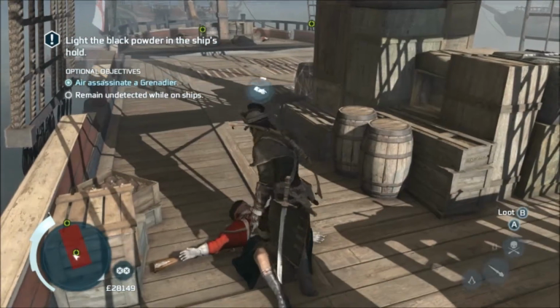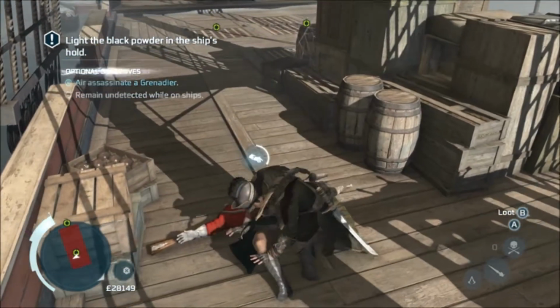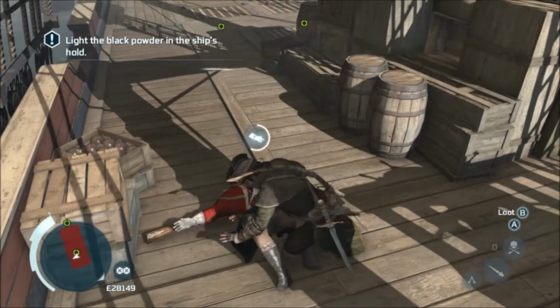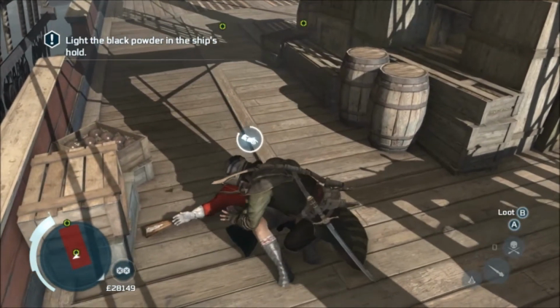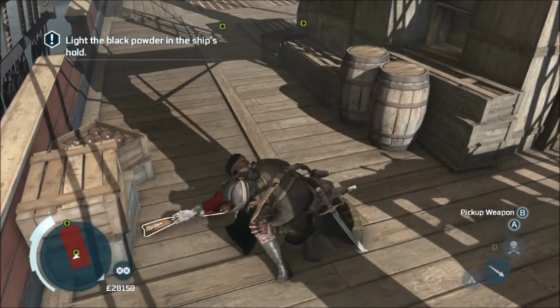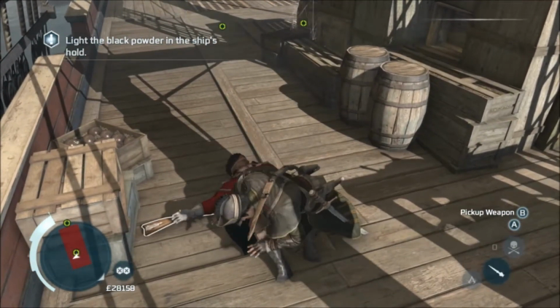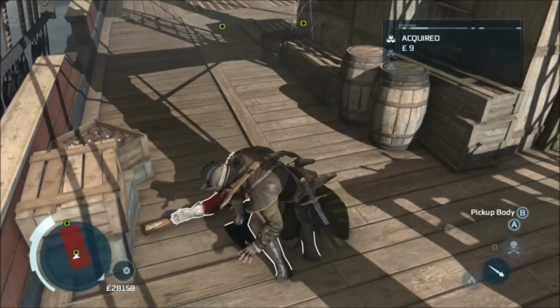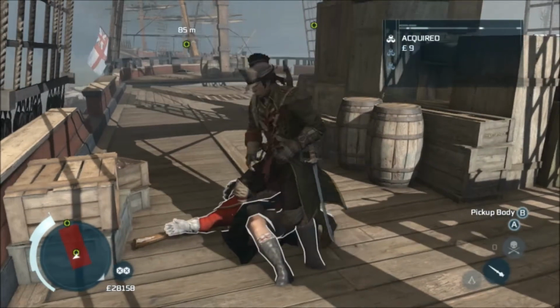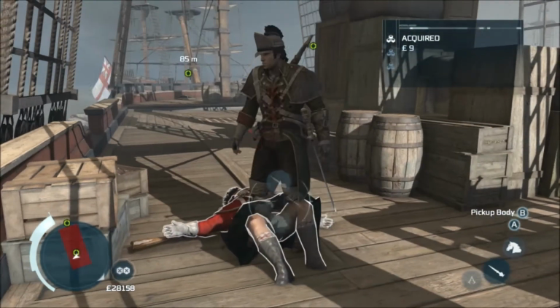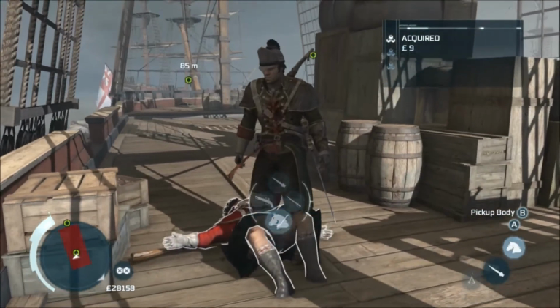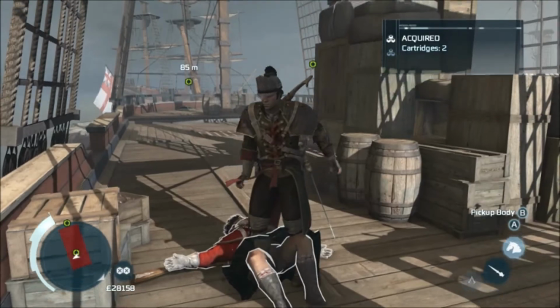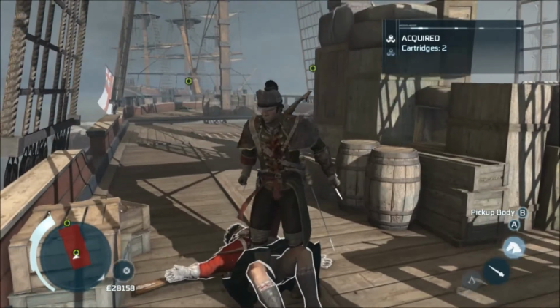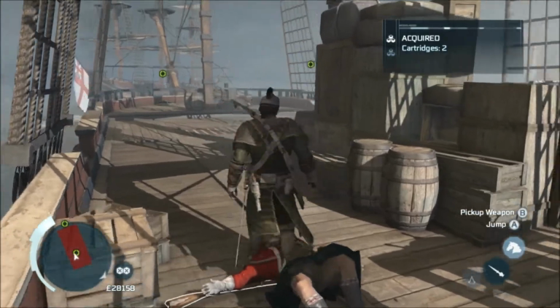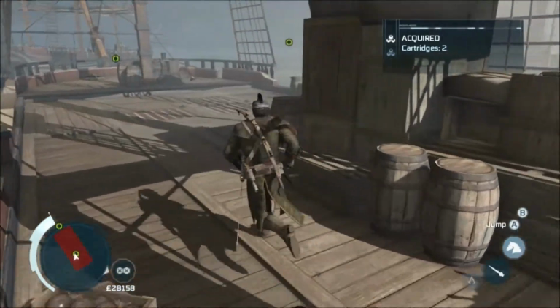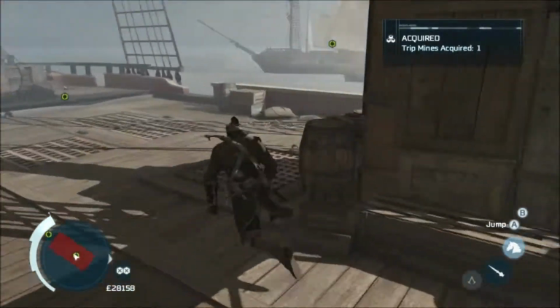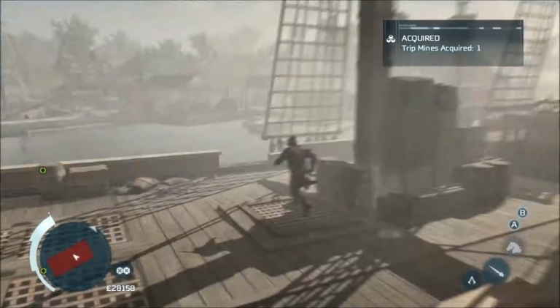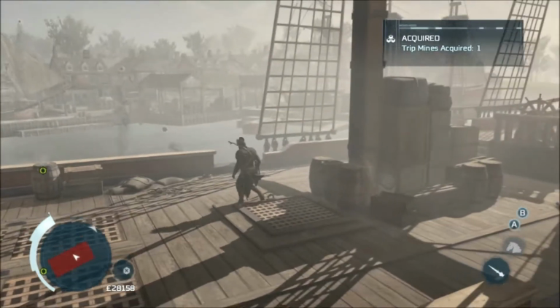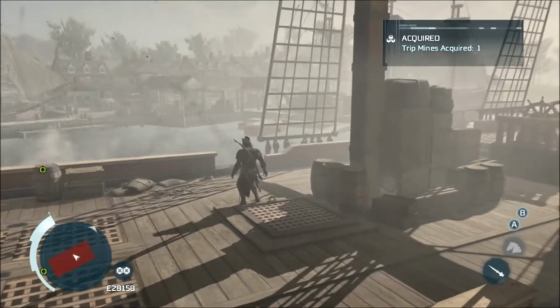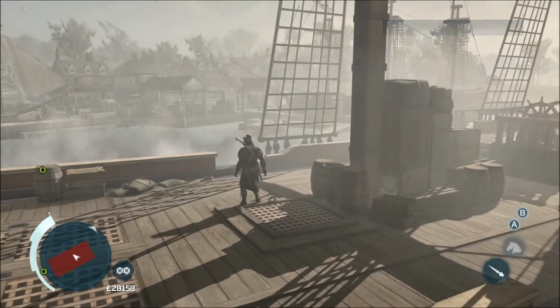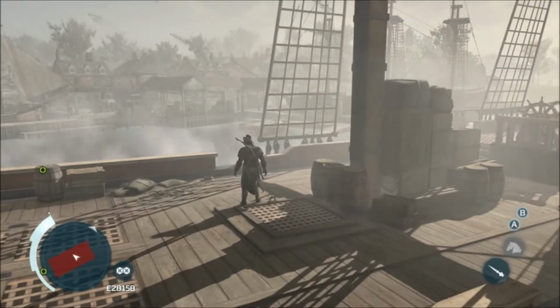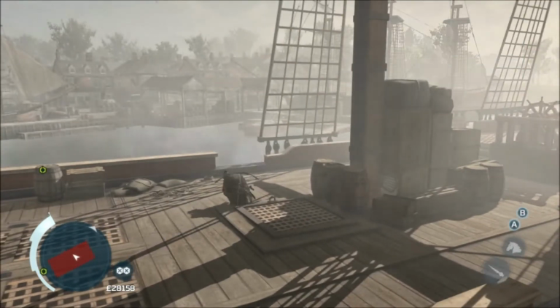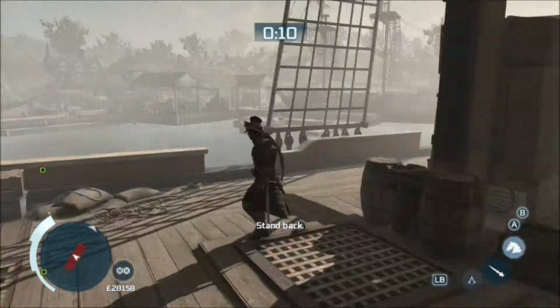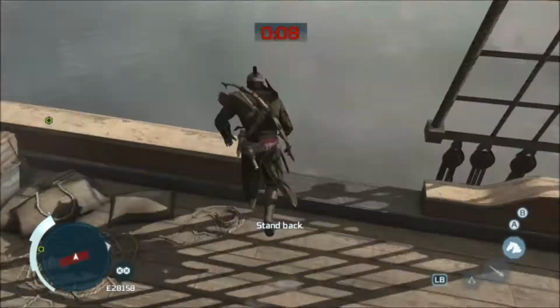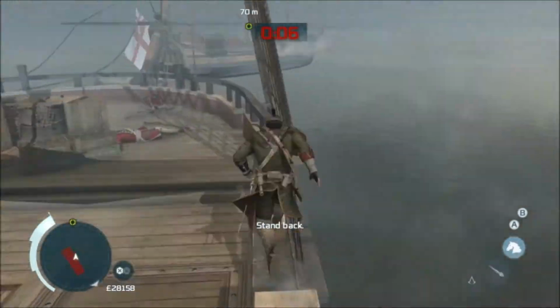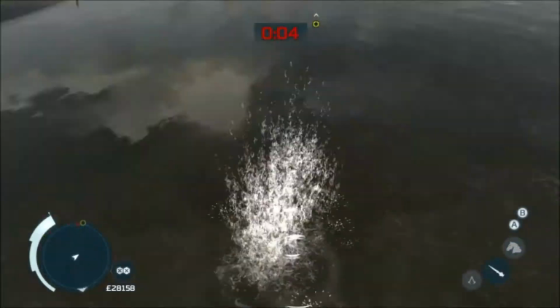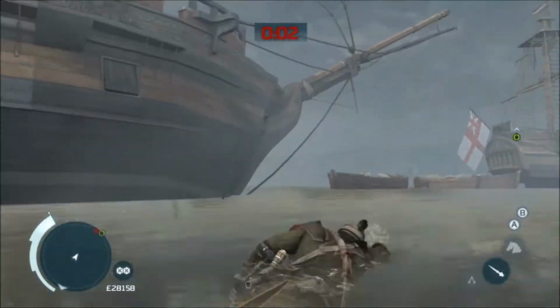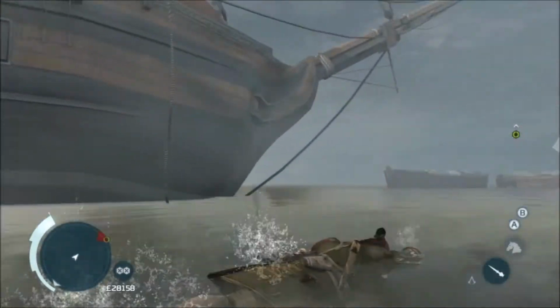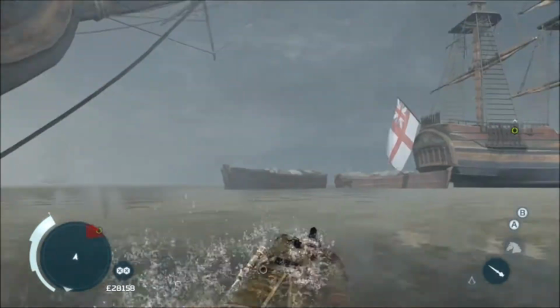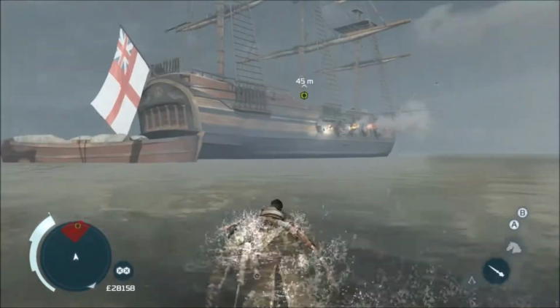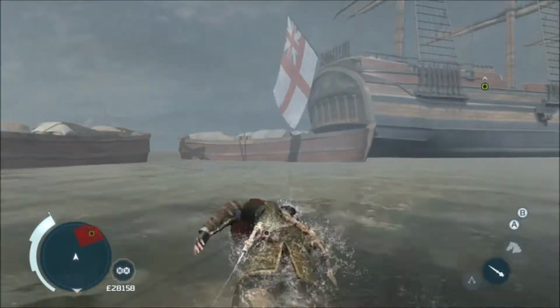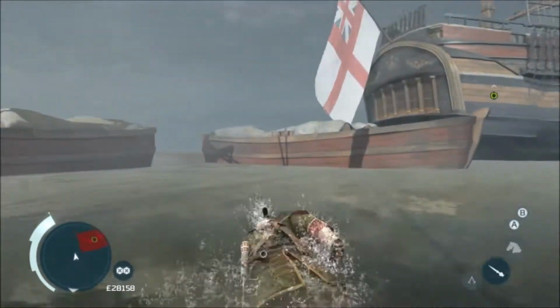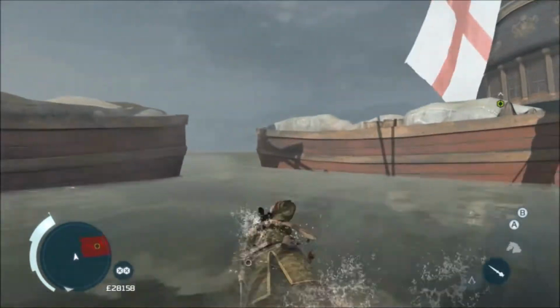Once you've dealt with him, set the explosives off on the boat and then get off. That's pretty straightforward. You've then got the other boat to deal with, and rather than make you go back and watch the other video I just thought I'd tack it in here quickly.